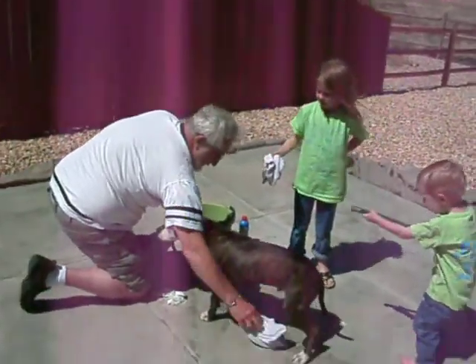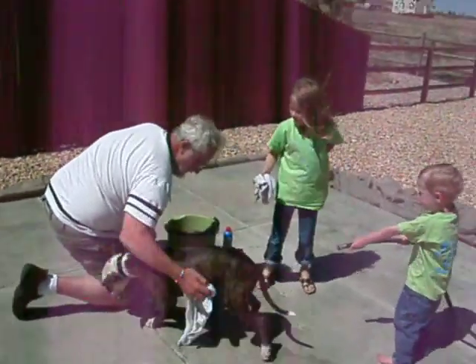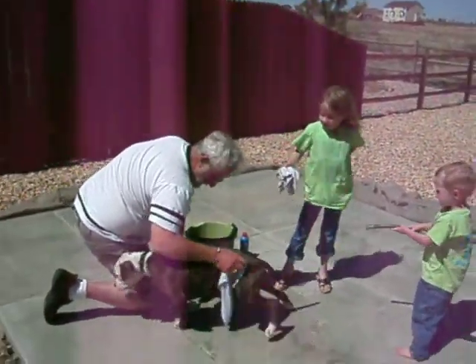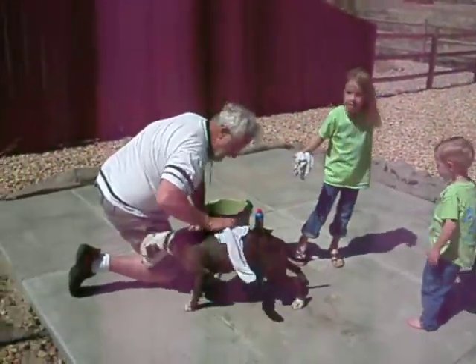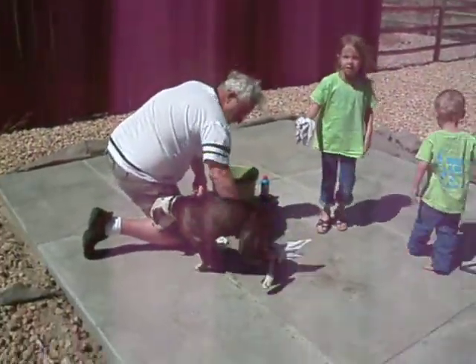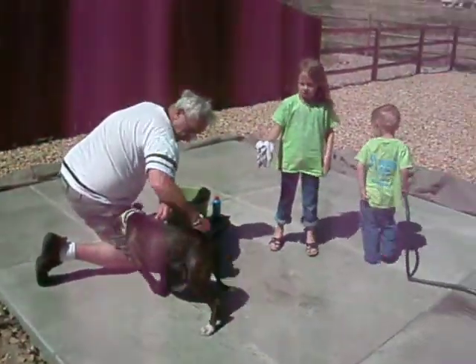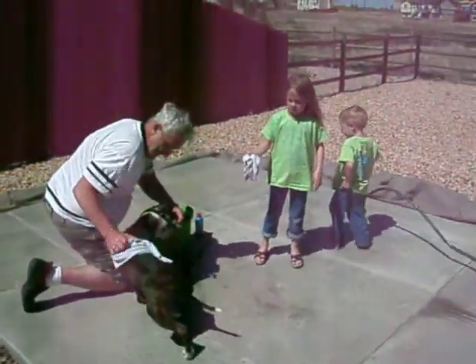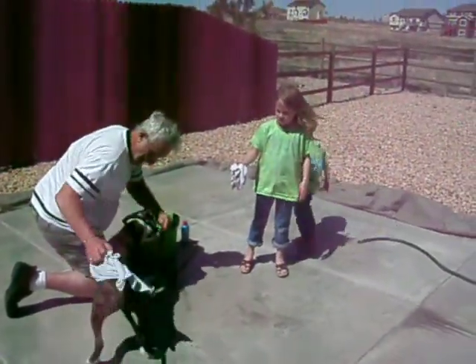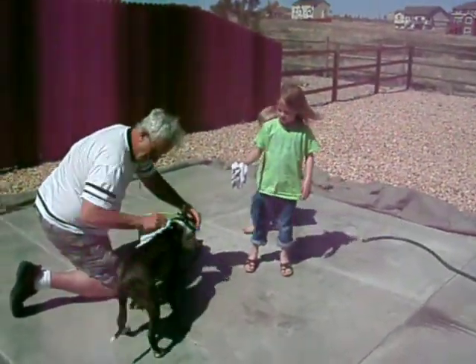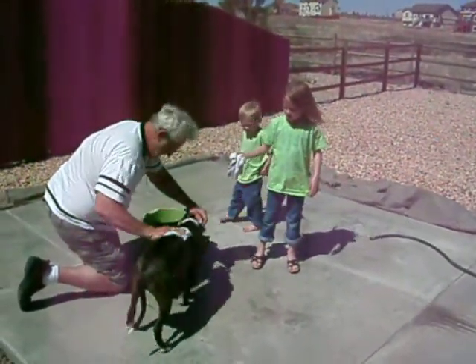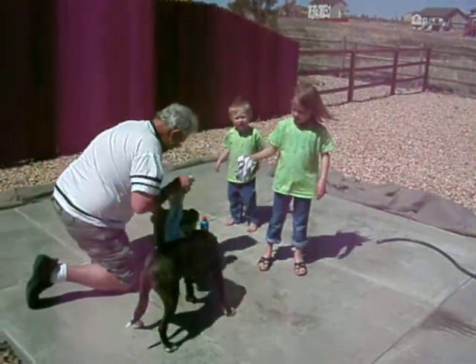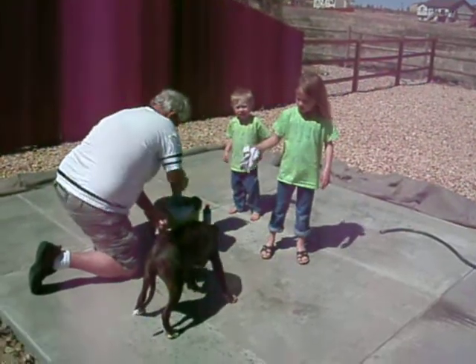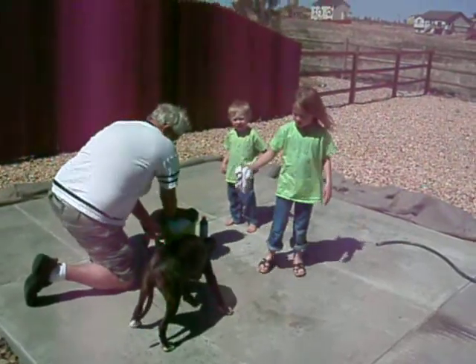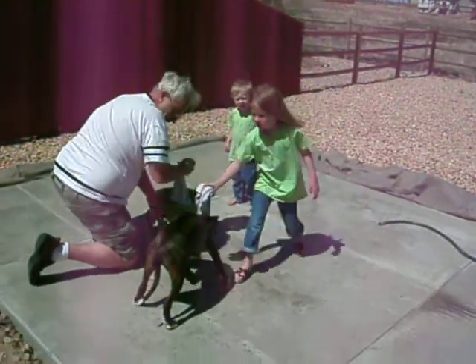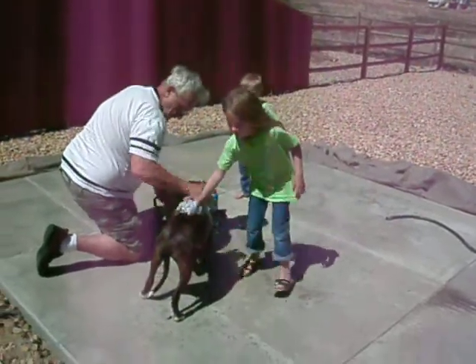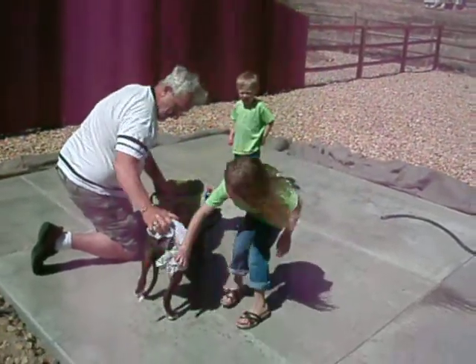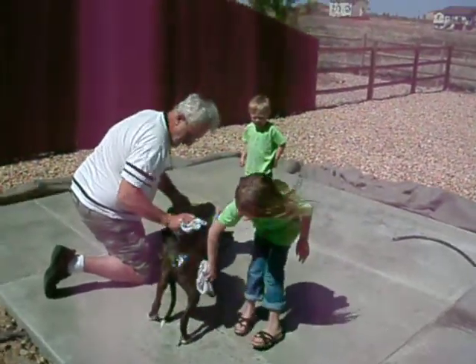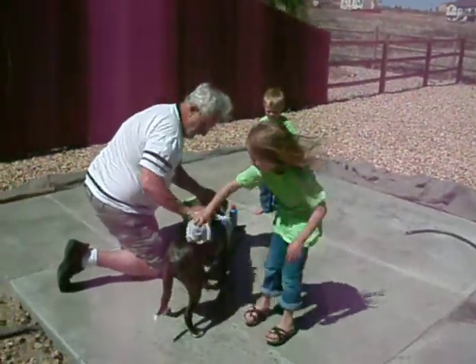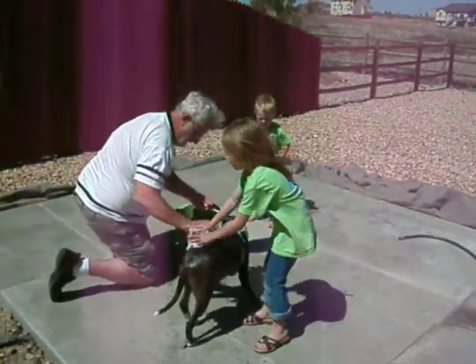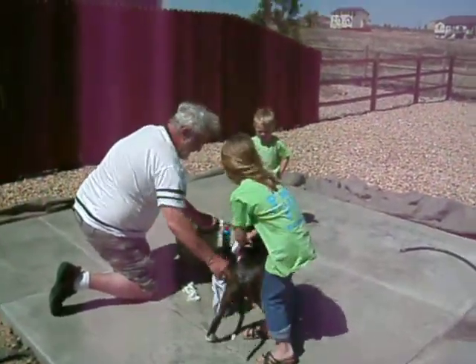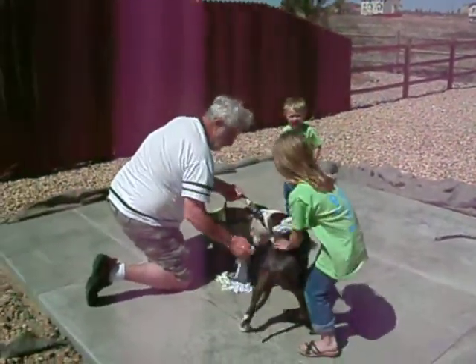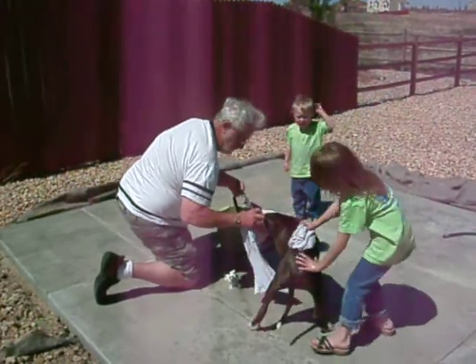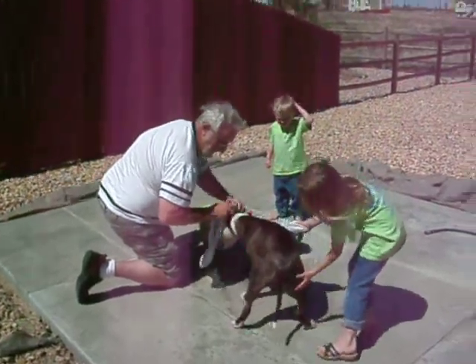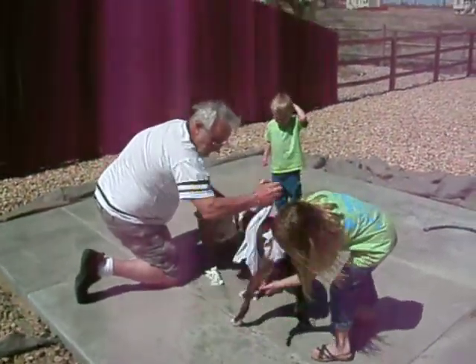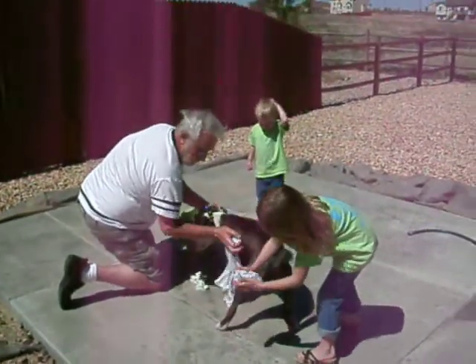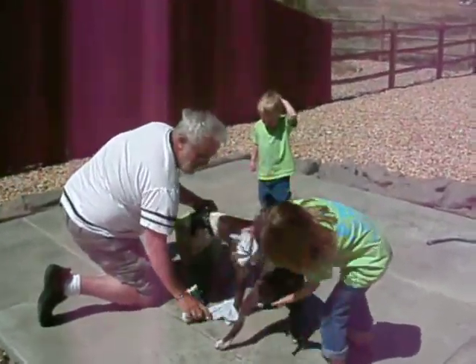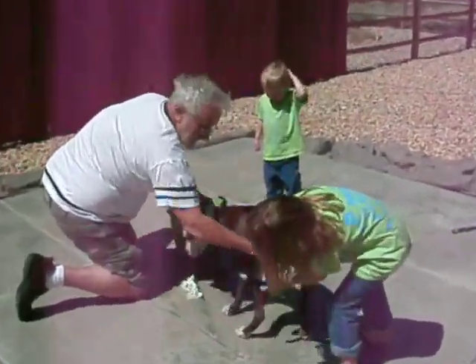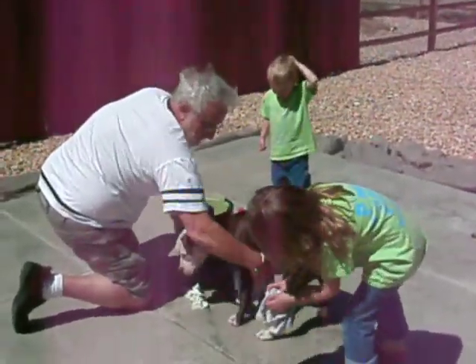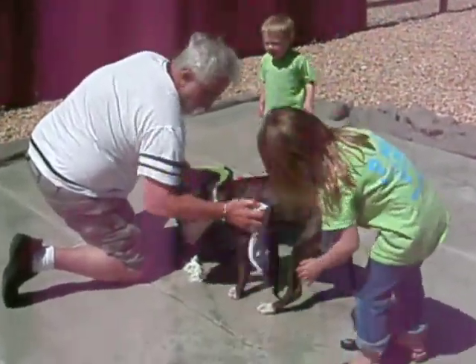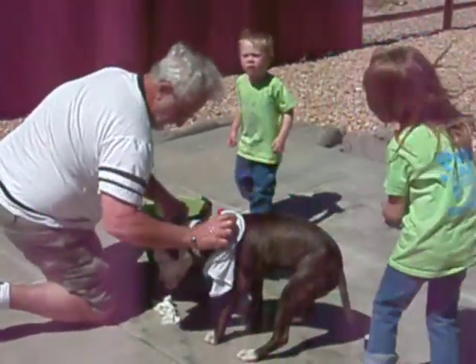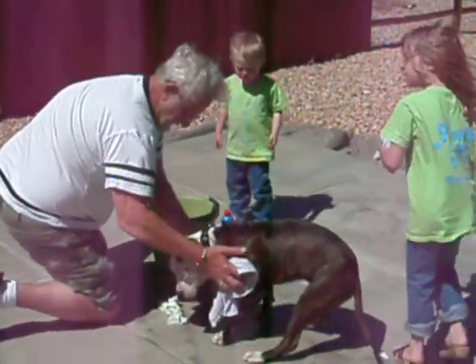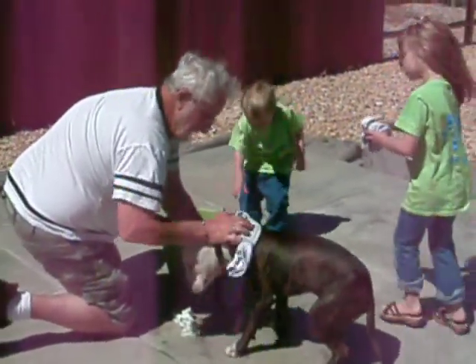And Christian with the hose — it's not even on yet. Are you helping, guys? Get him wet! What a great application.